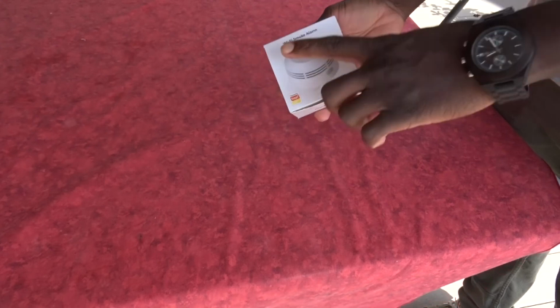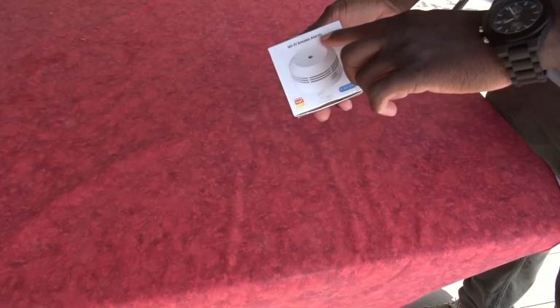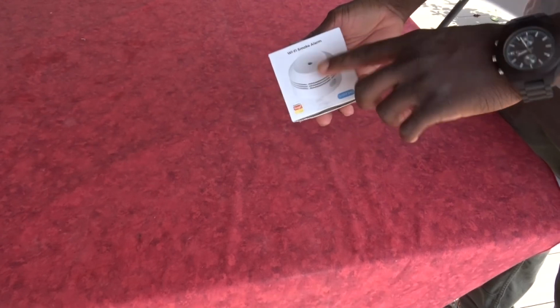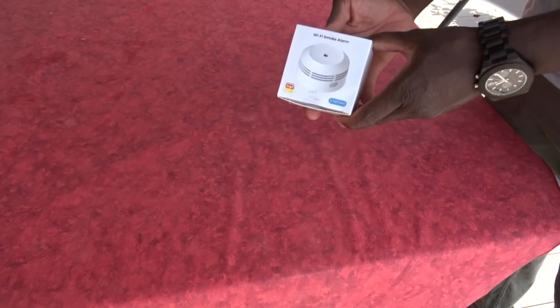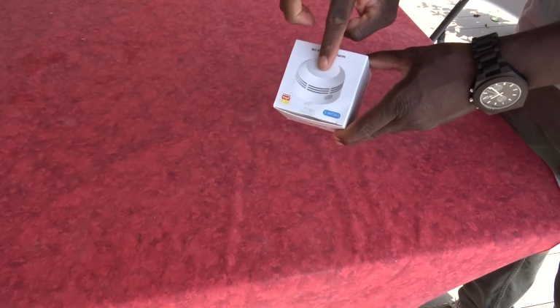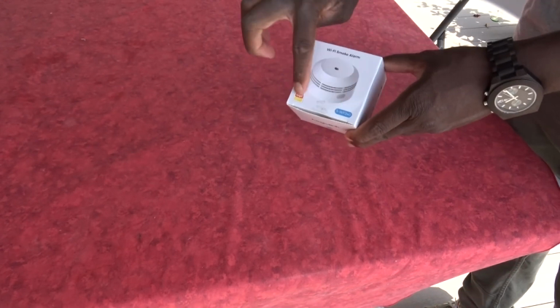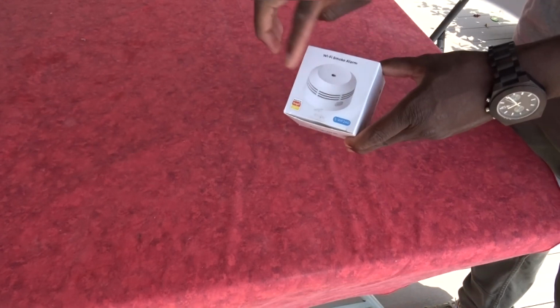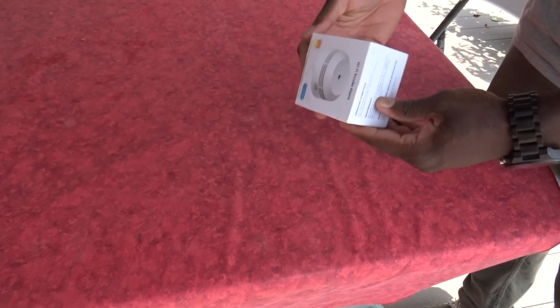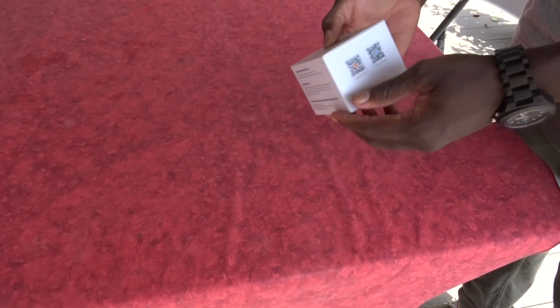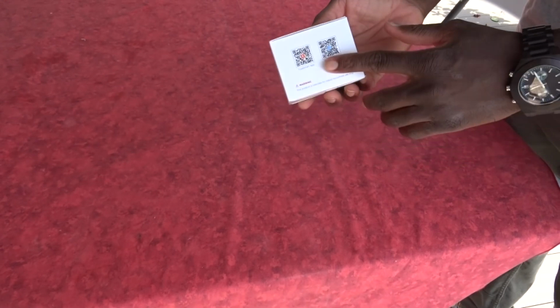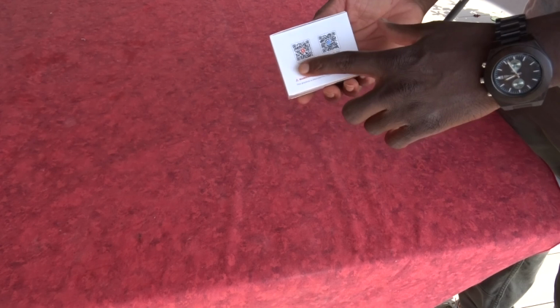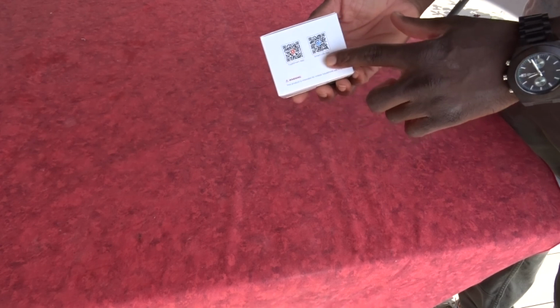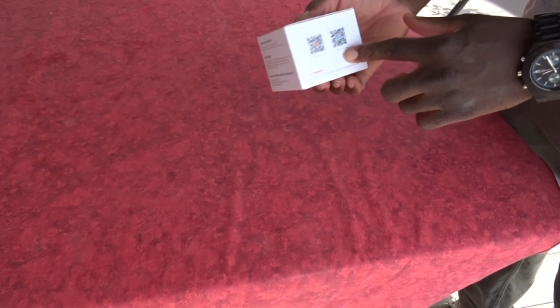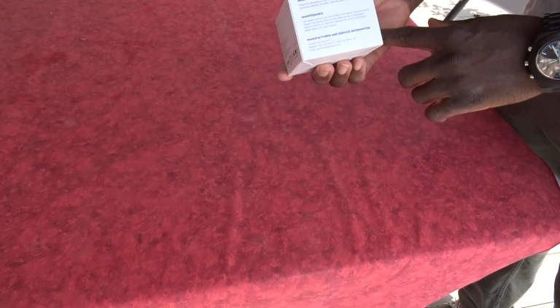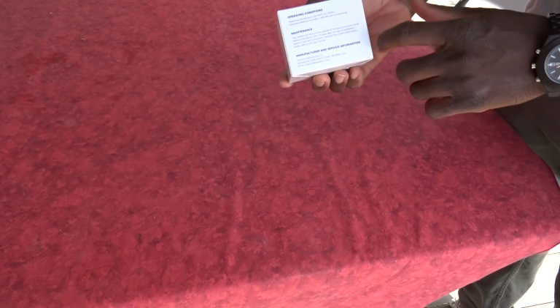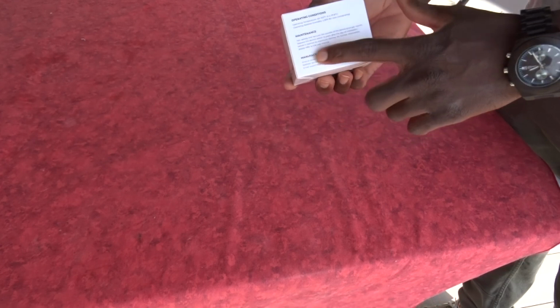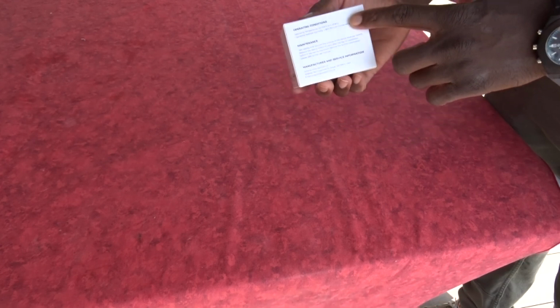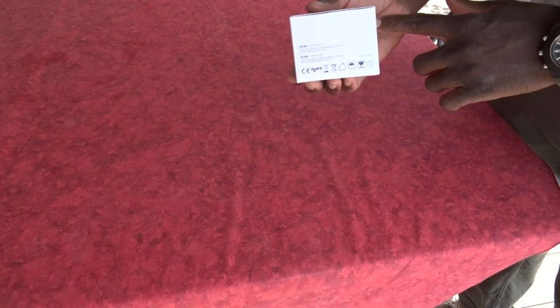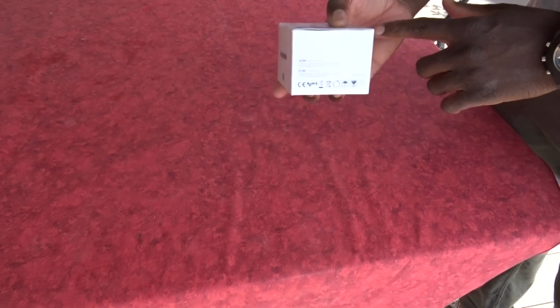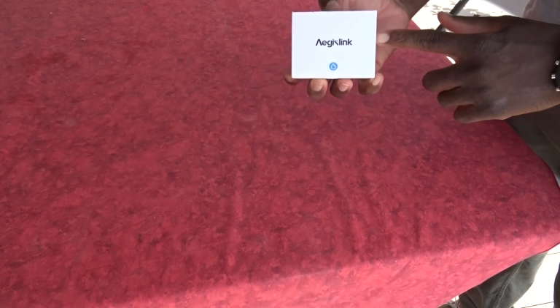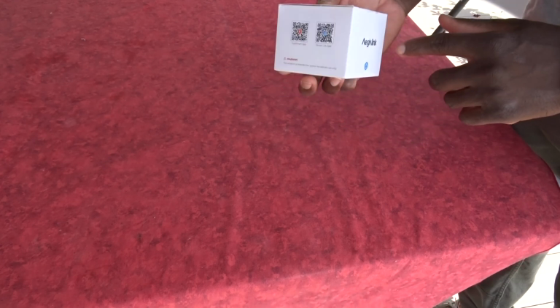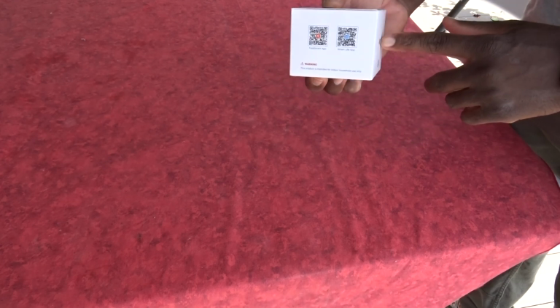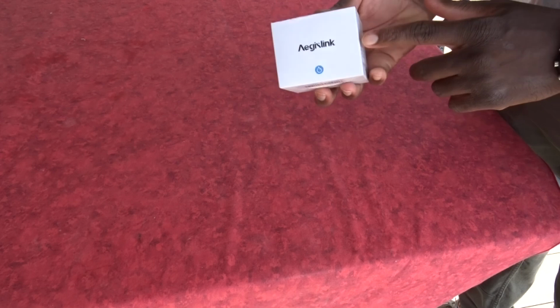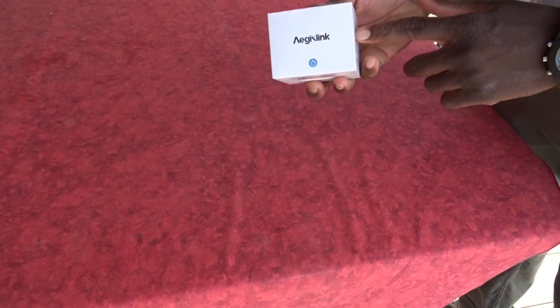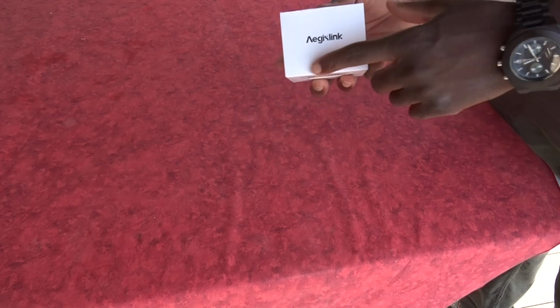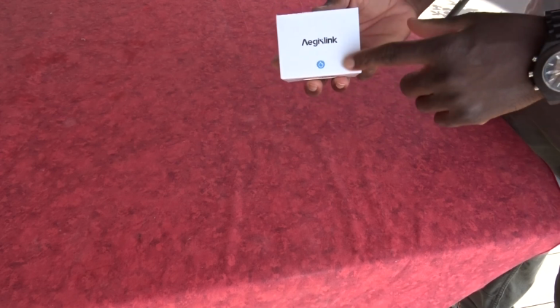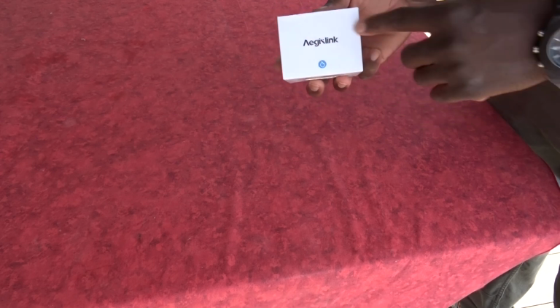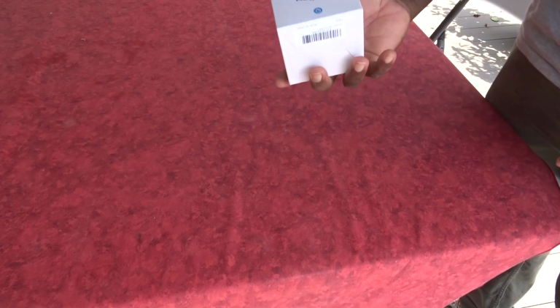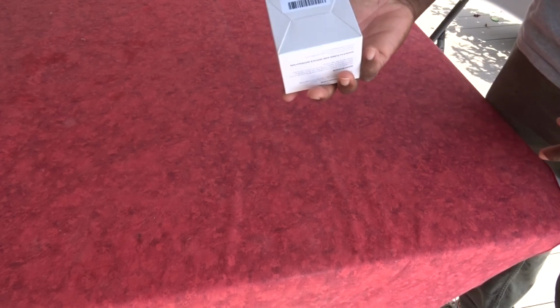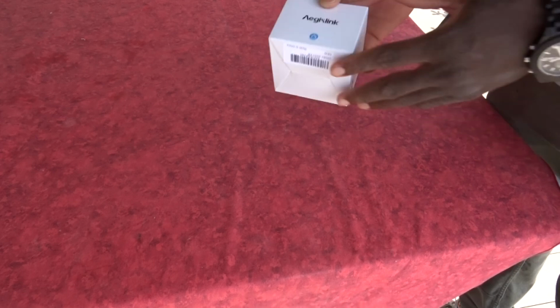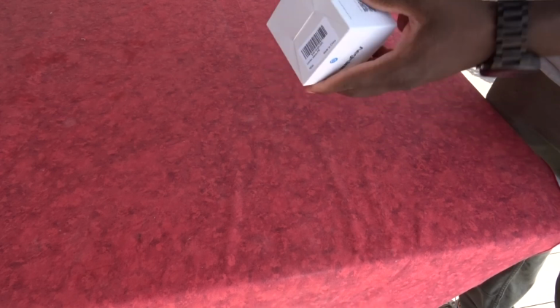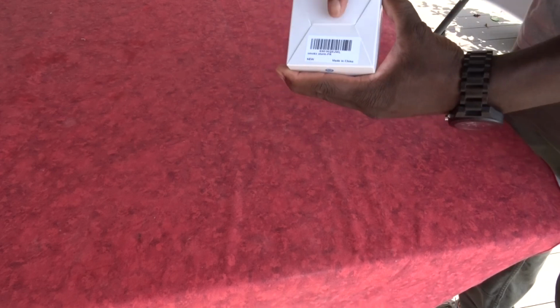This is the smoke detector I'm going to present today, and it's from AJ's link. All around the box, I have several QR codes and instructions that will allow me to properly set up the device.